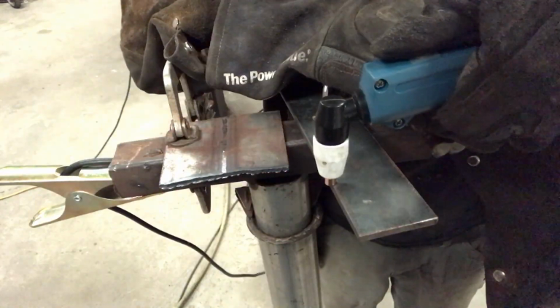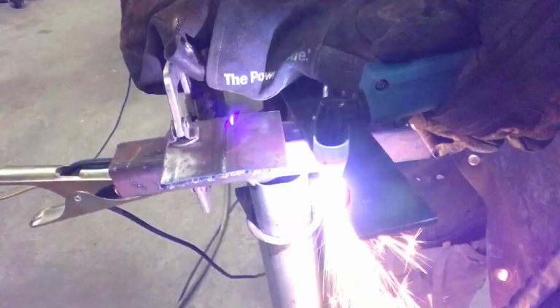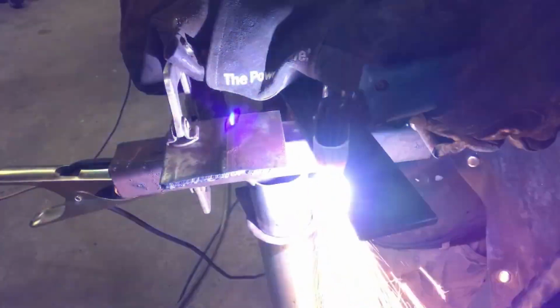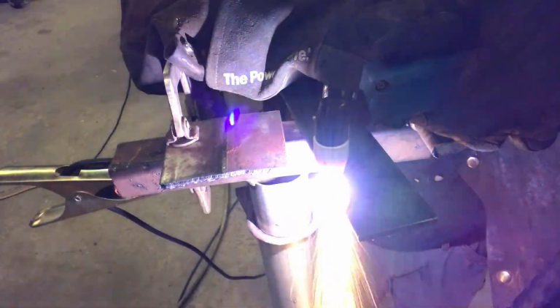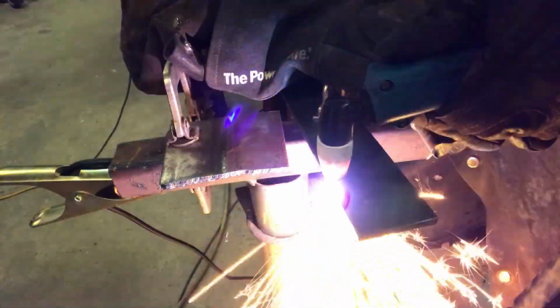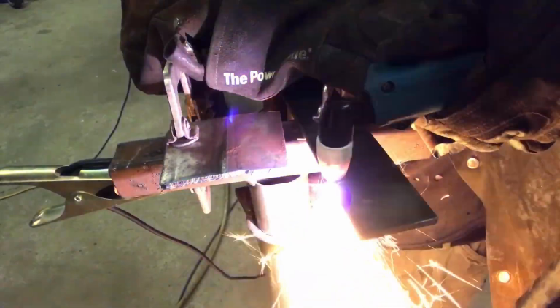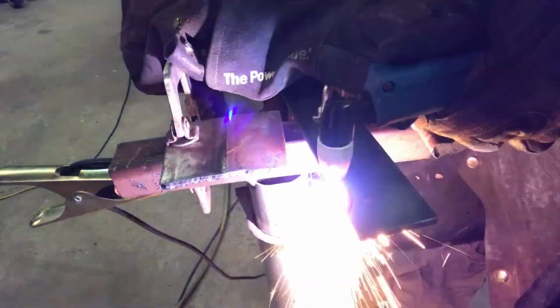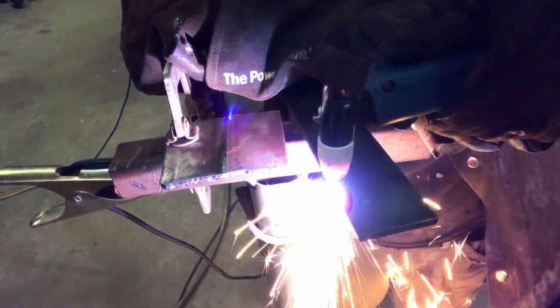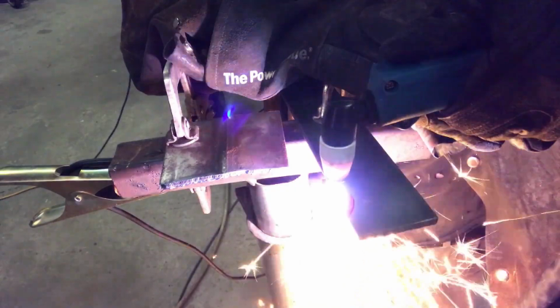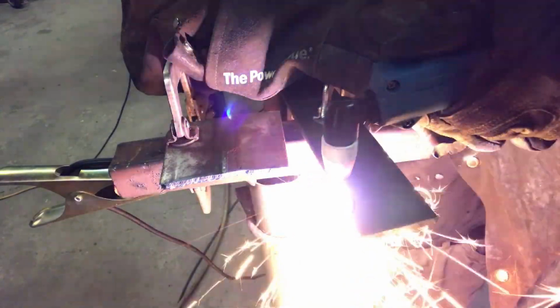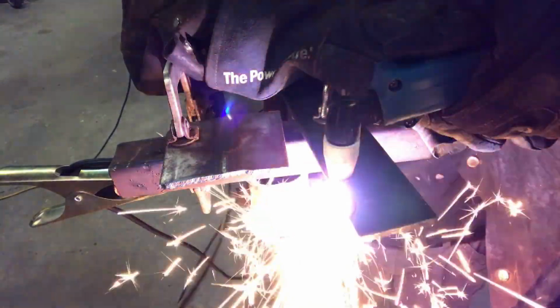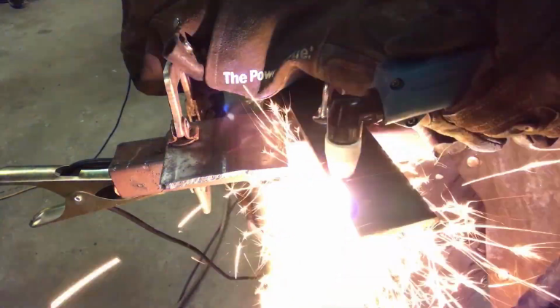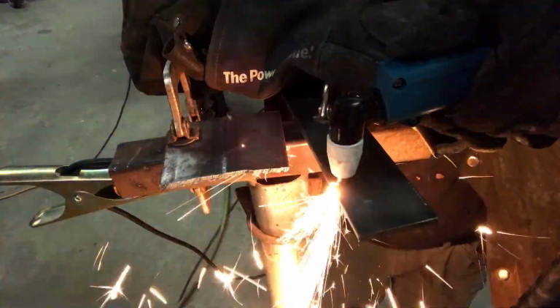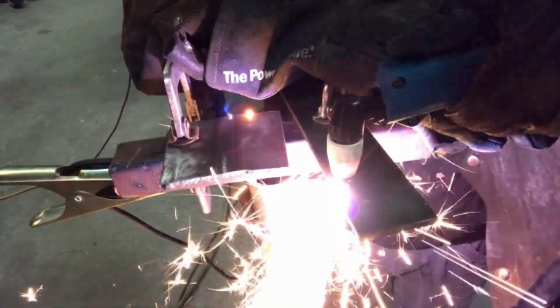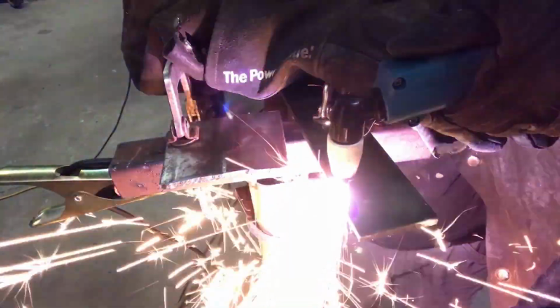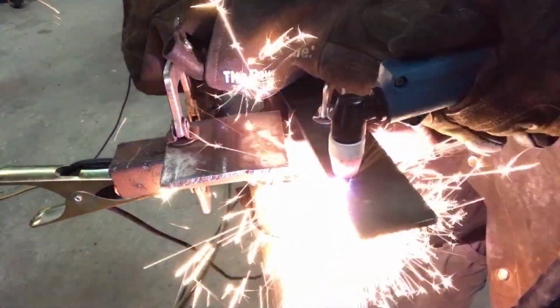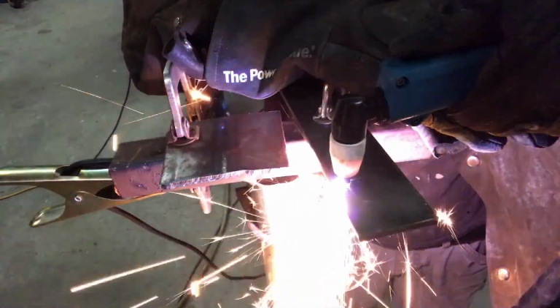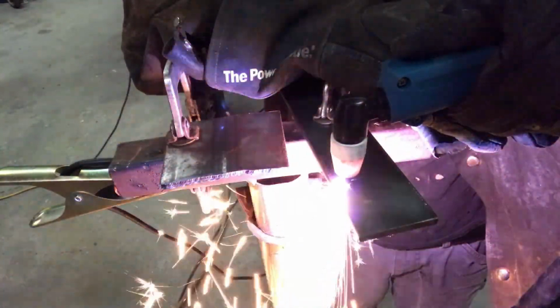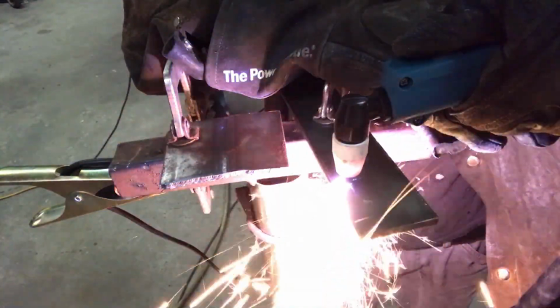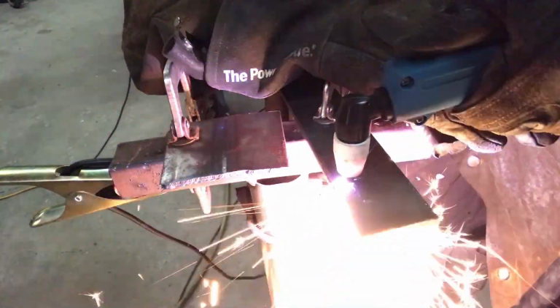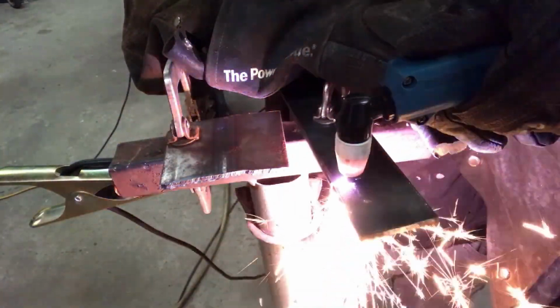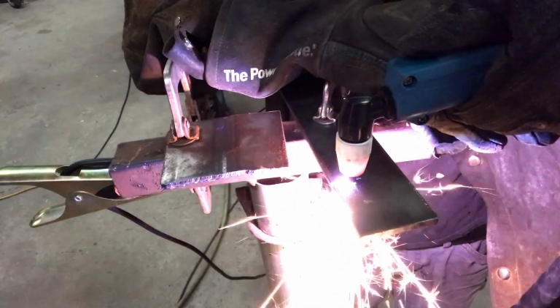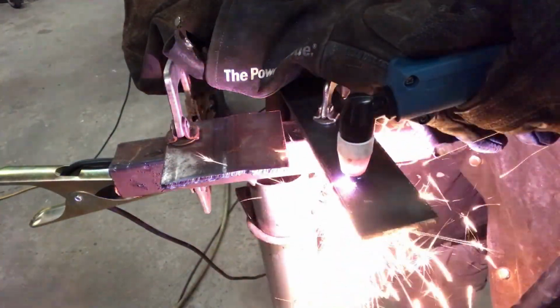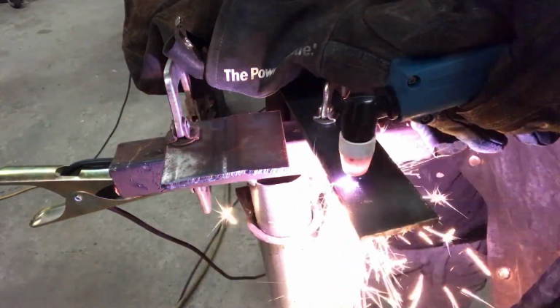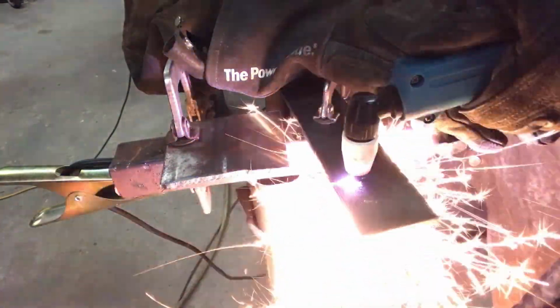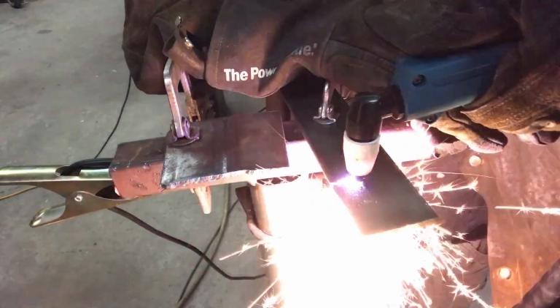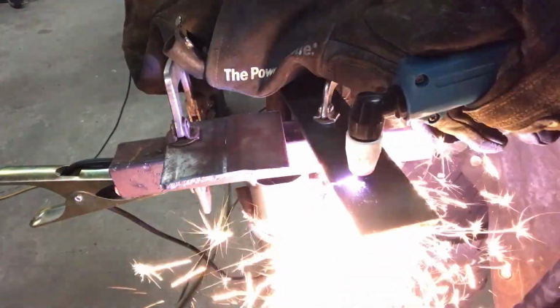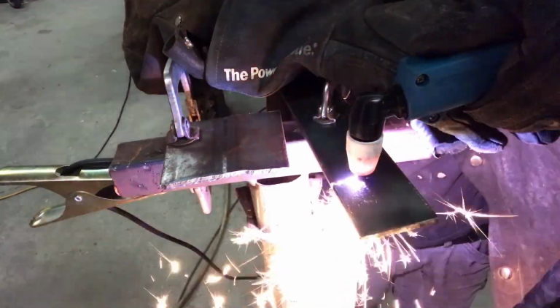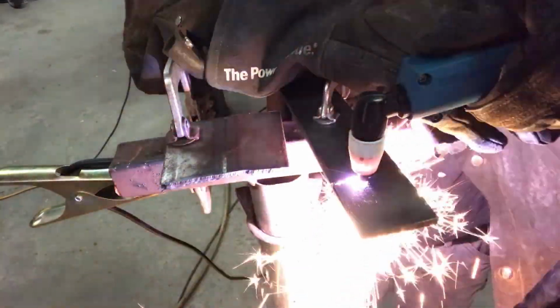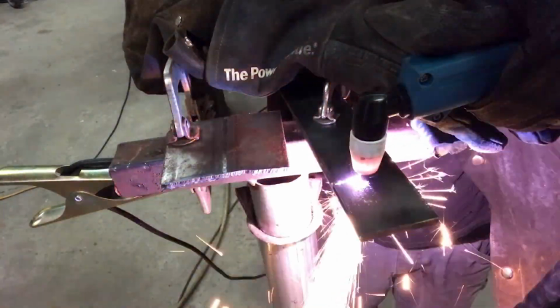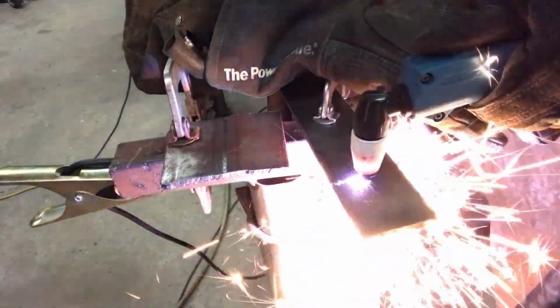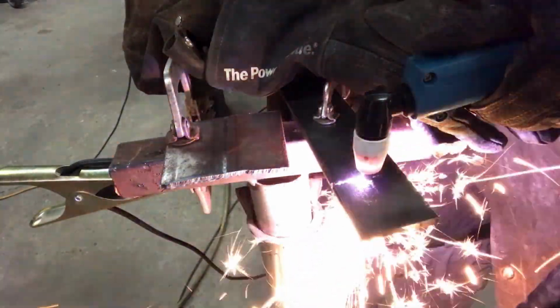I cut the 1/8 inch and then went in and cut this 1/4 inch I had laying around. I had to travel a lot slower than I did with the 1/8, but it cut it pretty good.